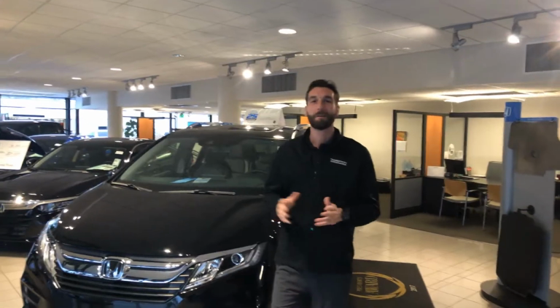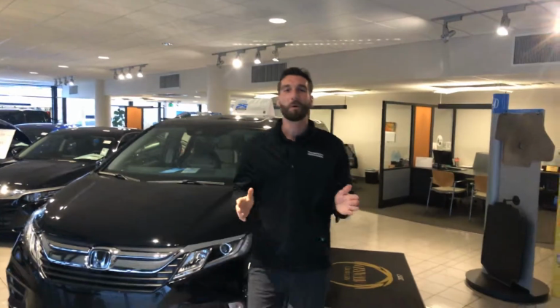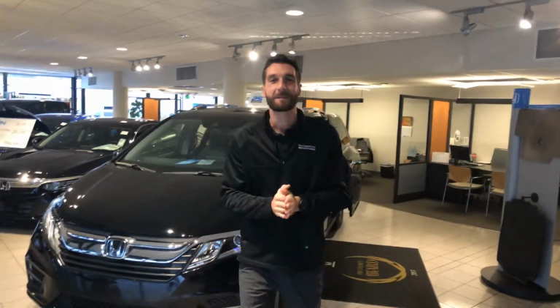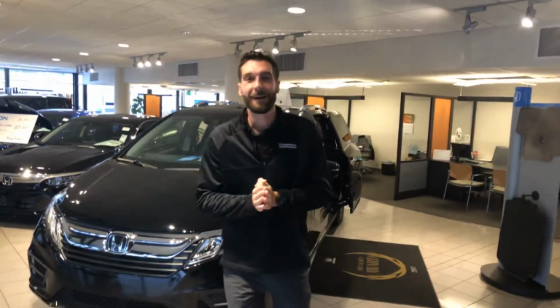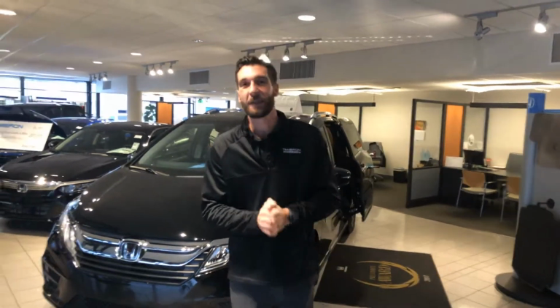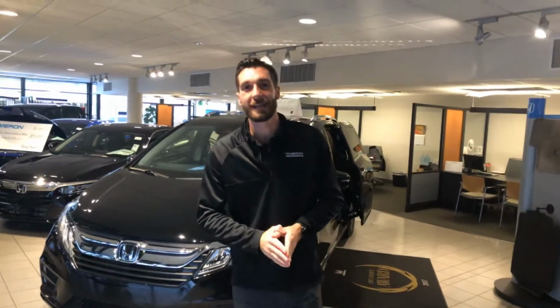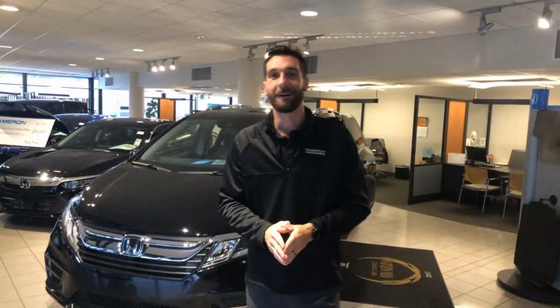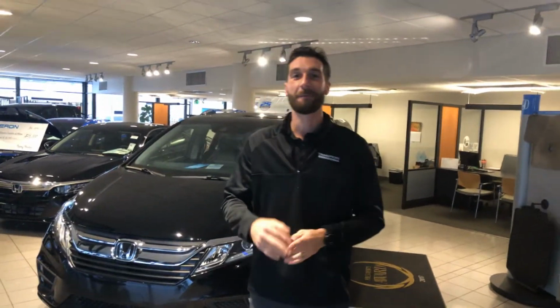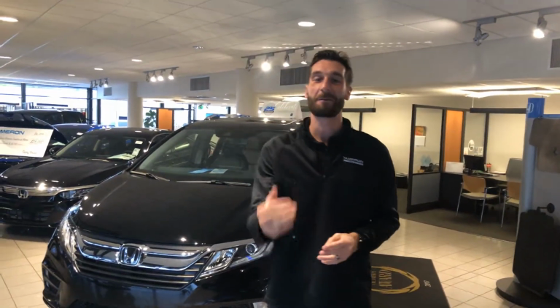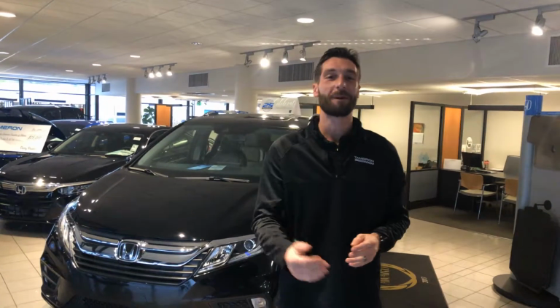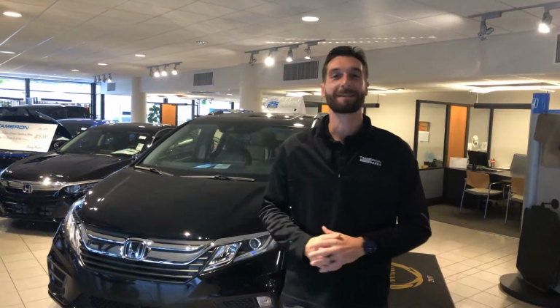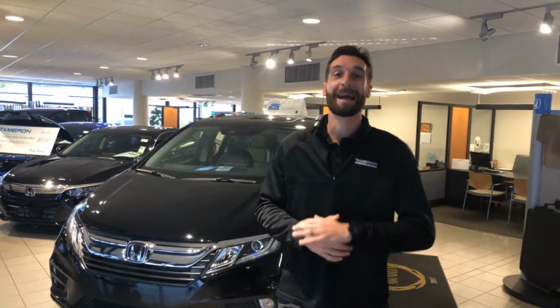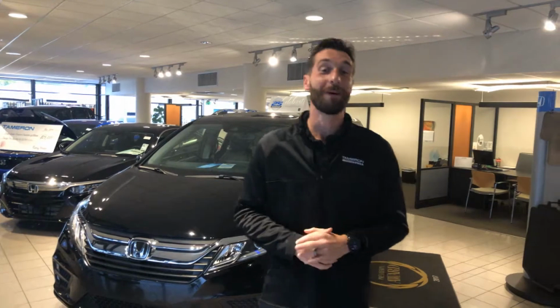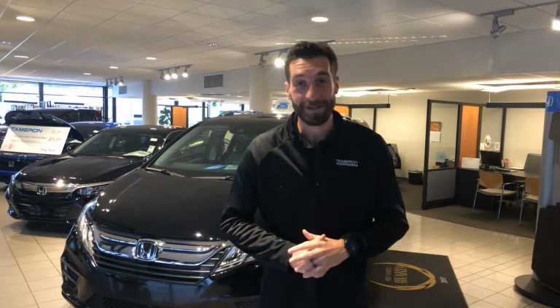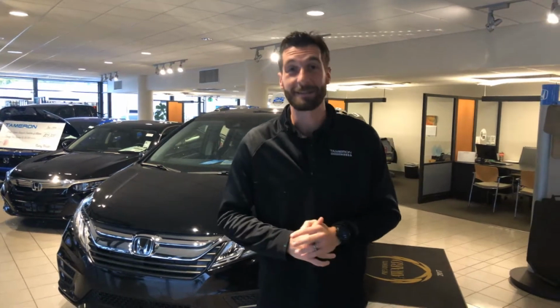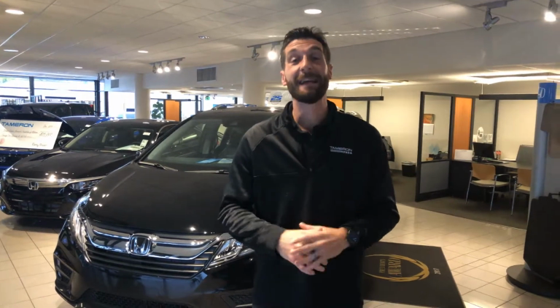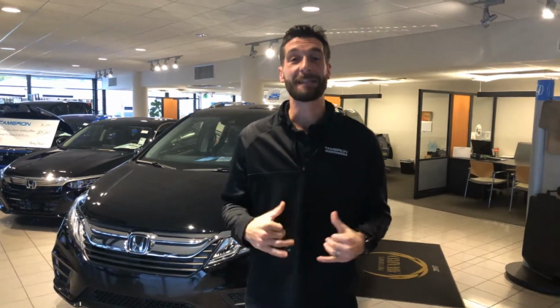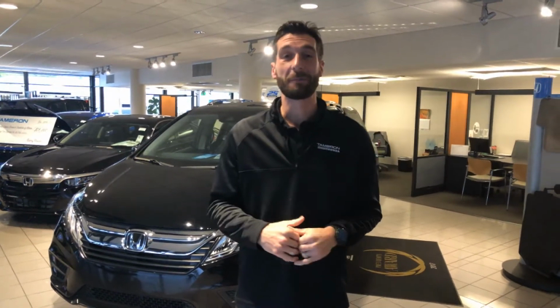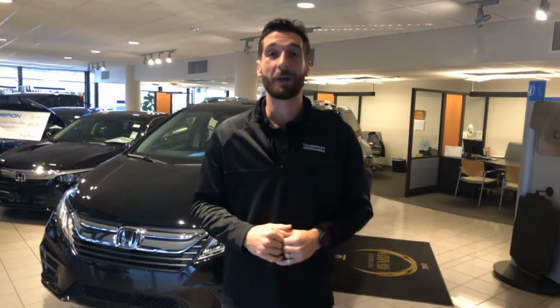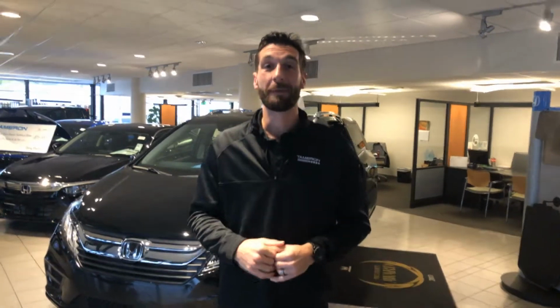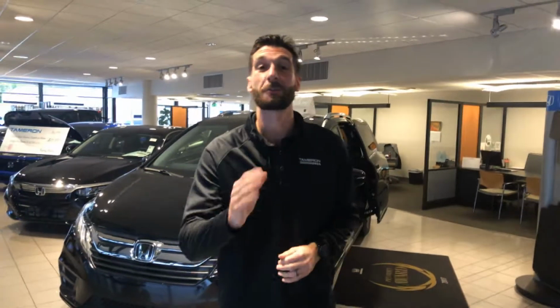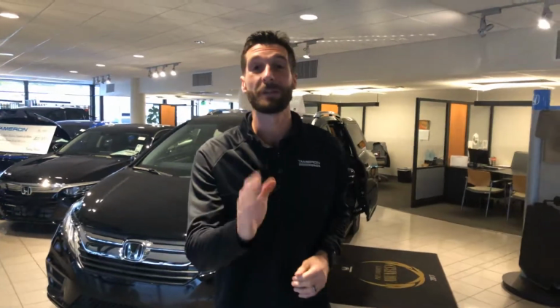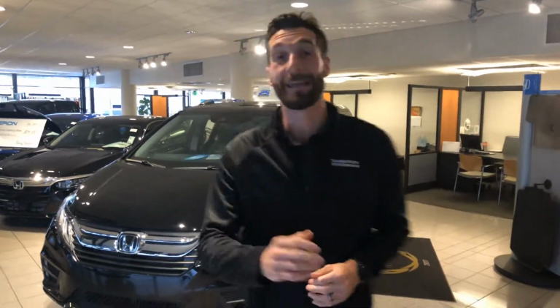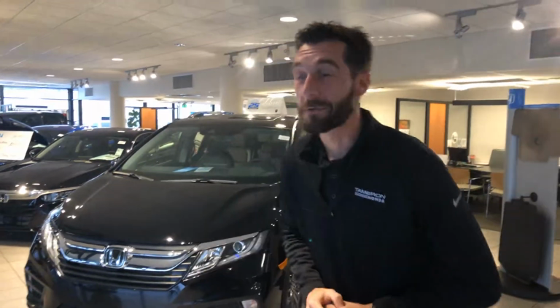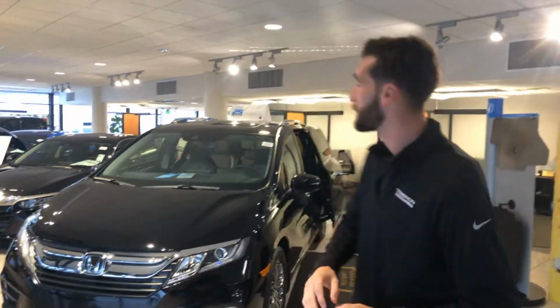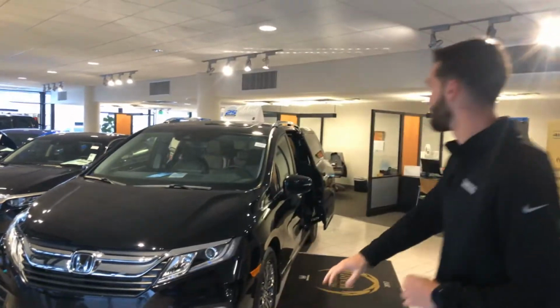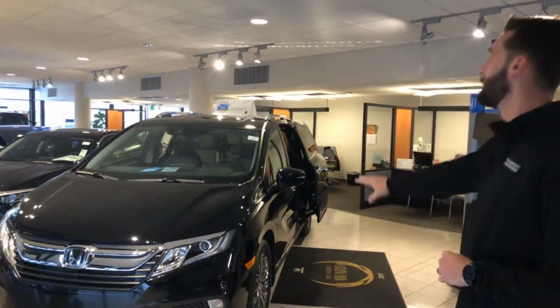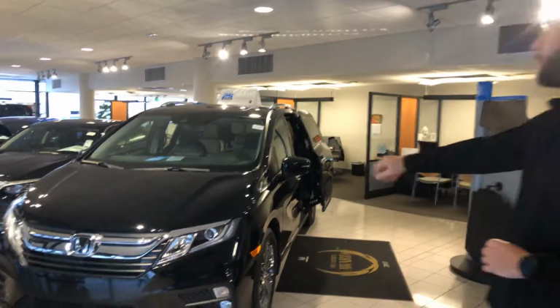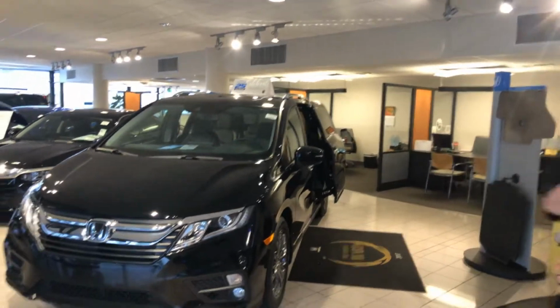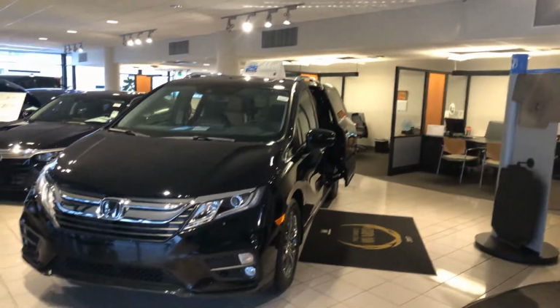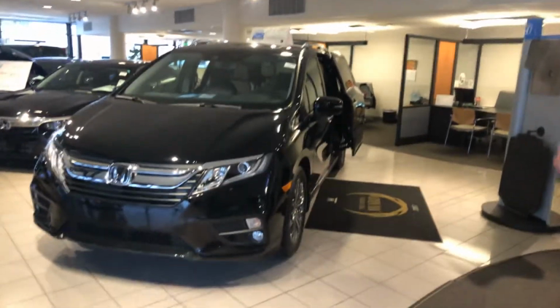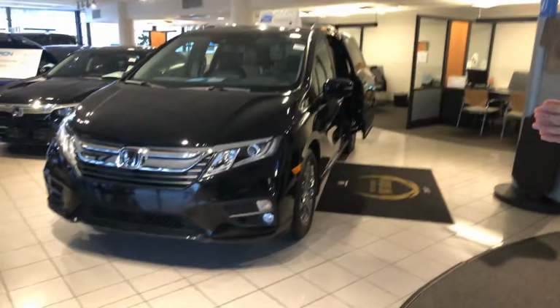Good morning, Horace Kramer Hyde over here at Tamron Honda. I'm going to be your personal product specialist as well as your internet specialist here at the dealership in Hoover, Alabama. I just wanted to reach out and thank you so much for the opportunity on the all new 2019 Honda Odyssey.